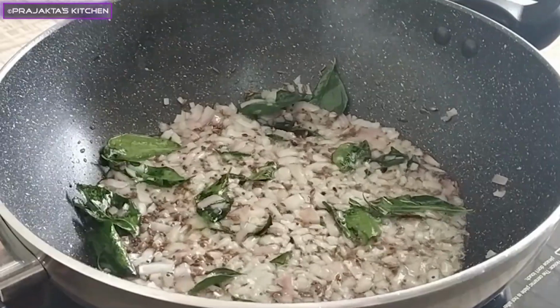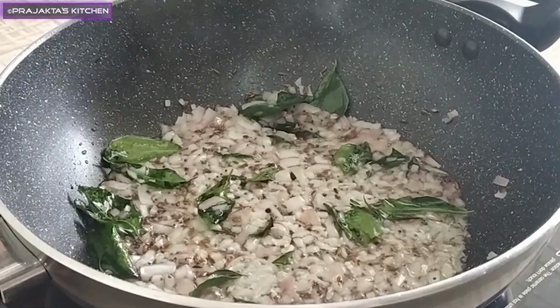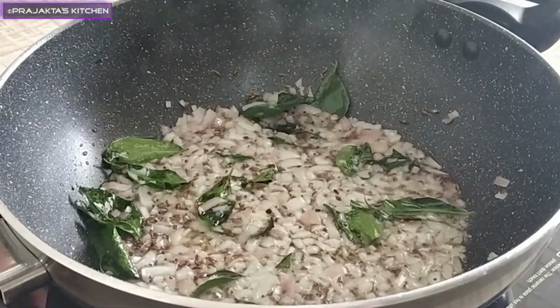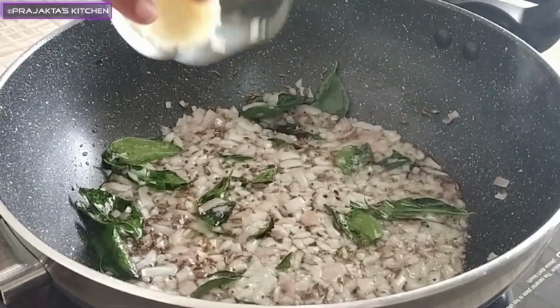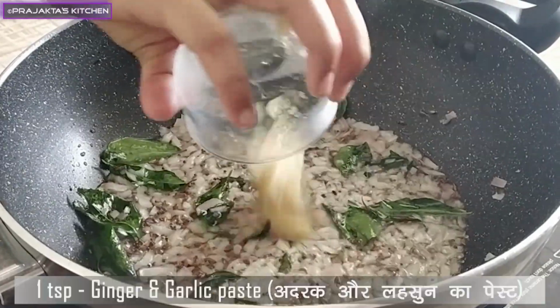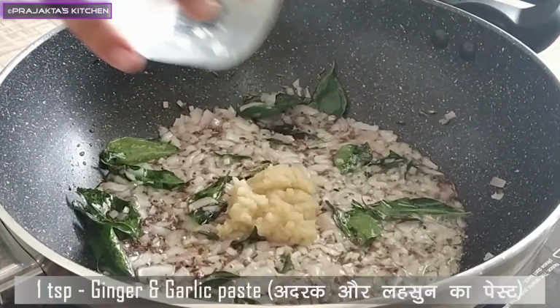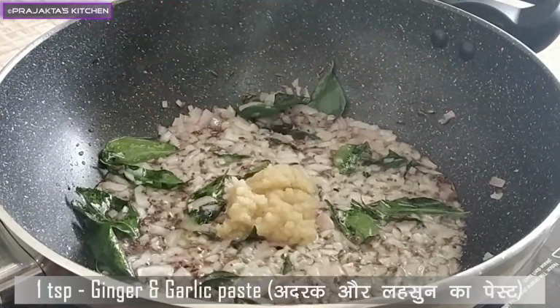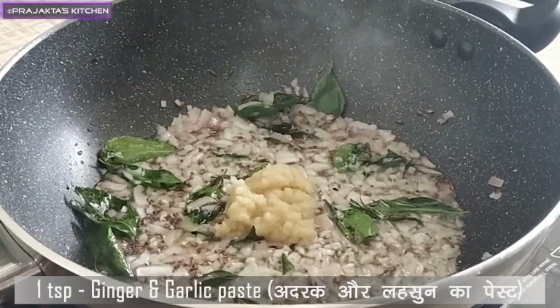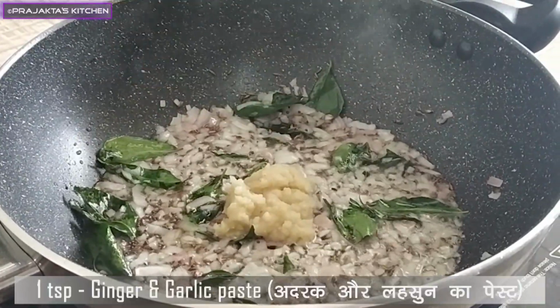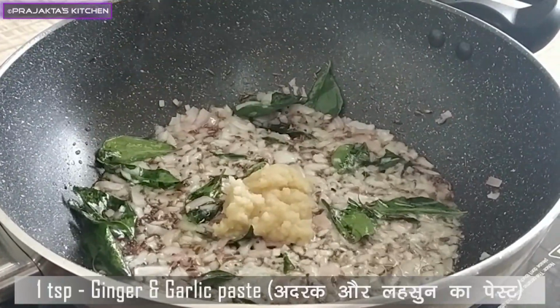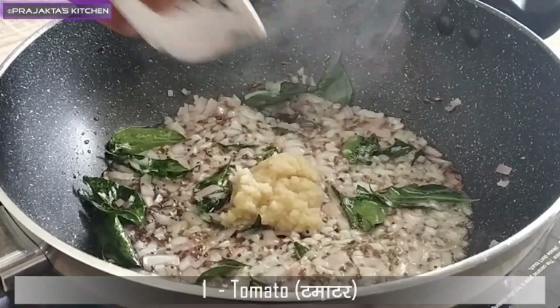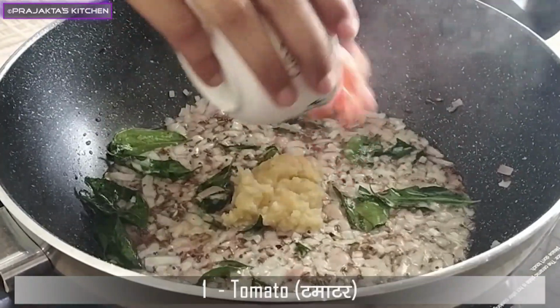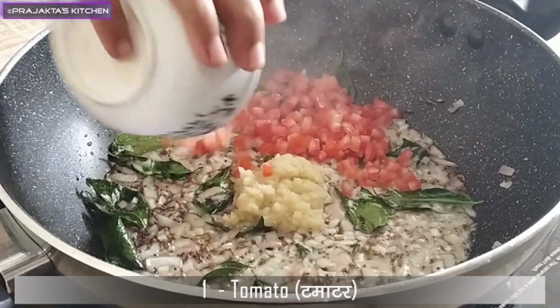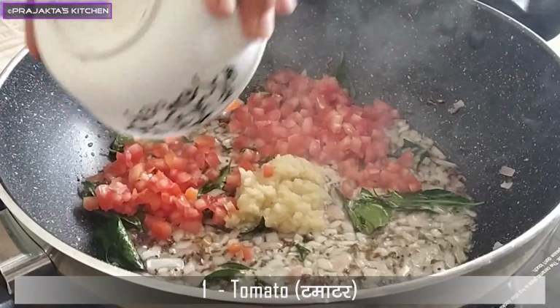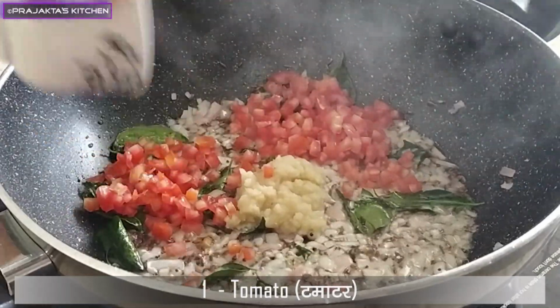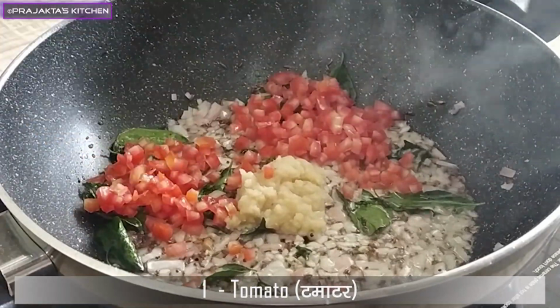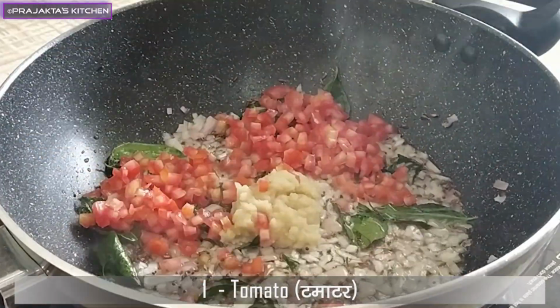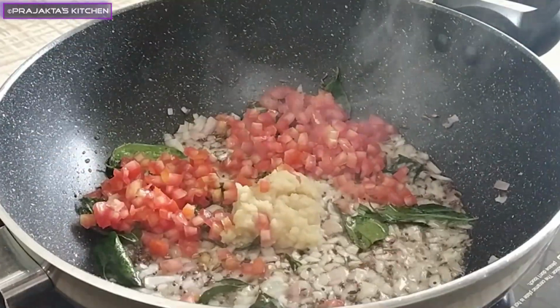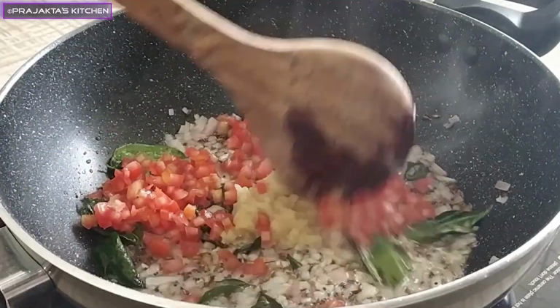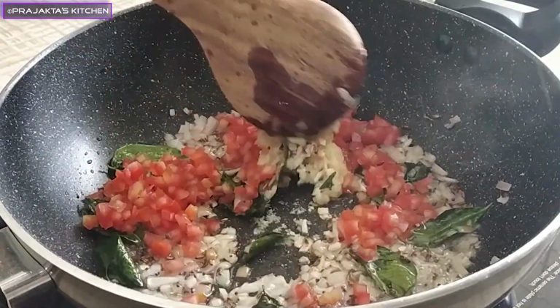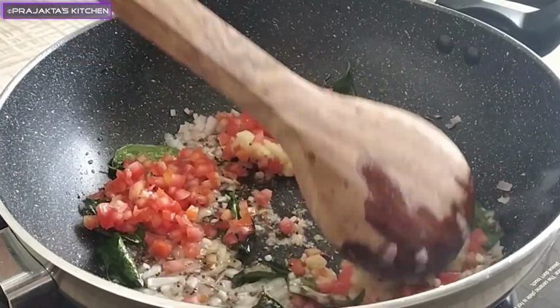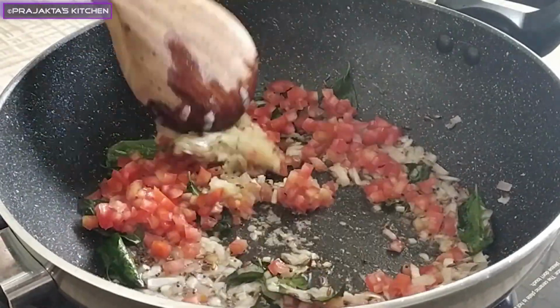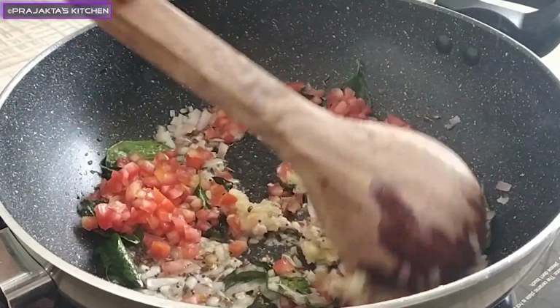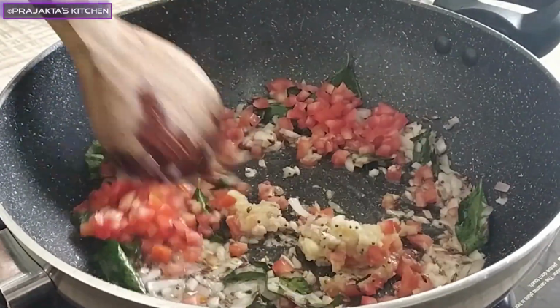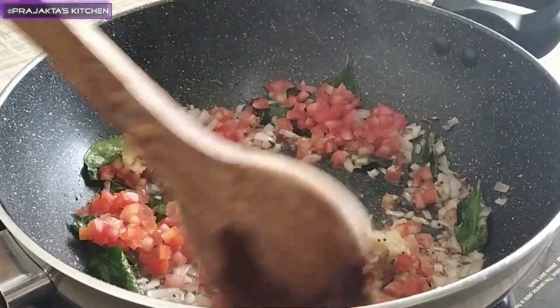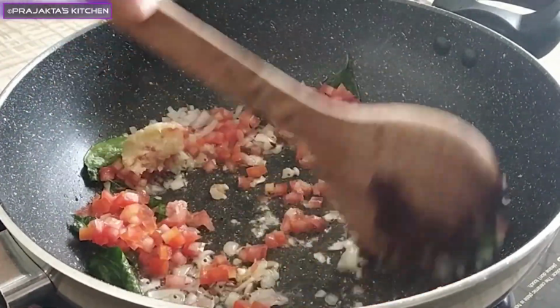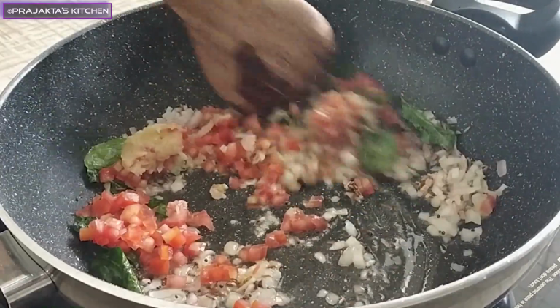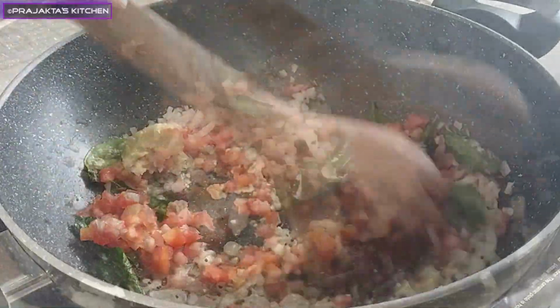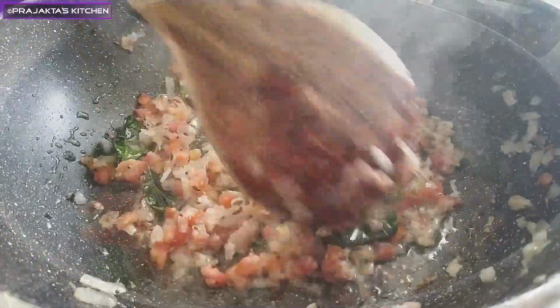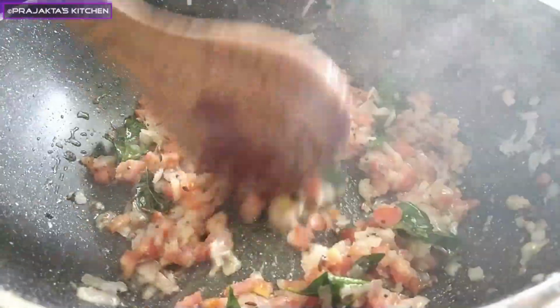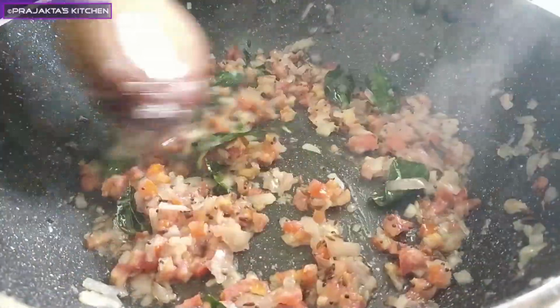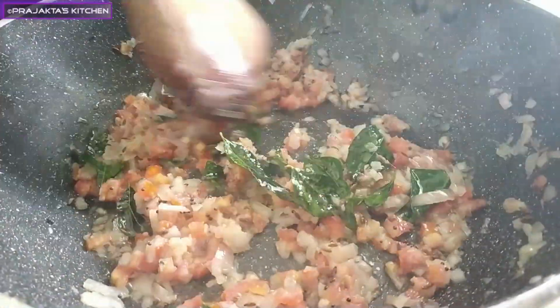Then we will cut 1 small tomato in the same size. If we have a tomato, we can have a puree of tomatoes.